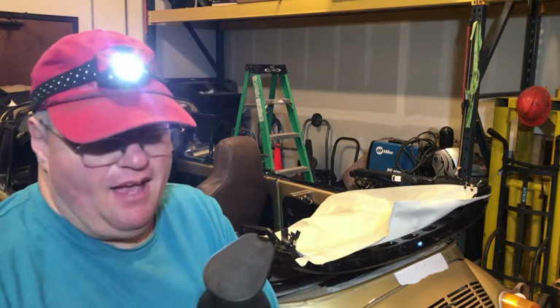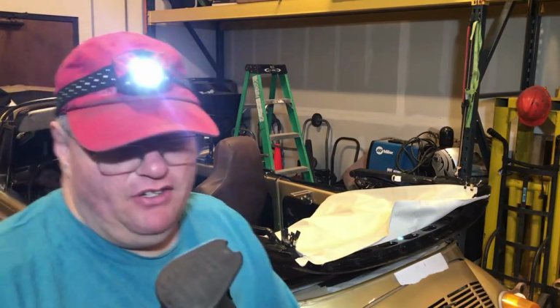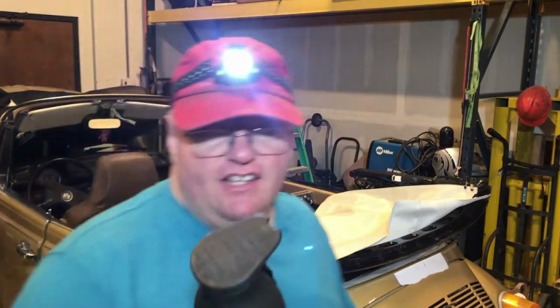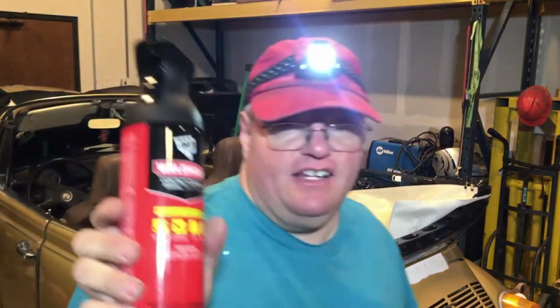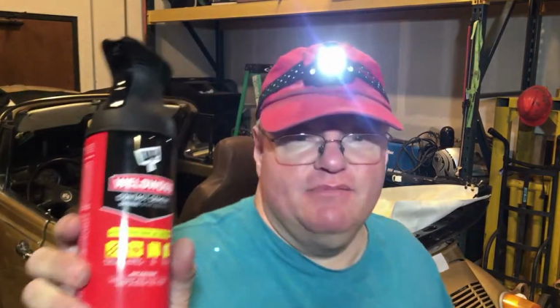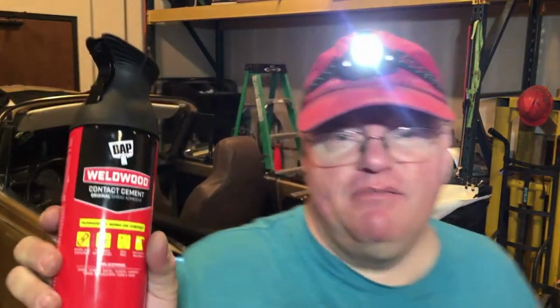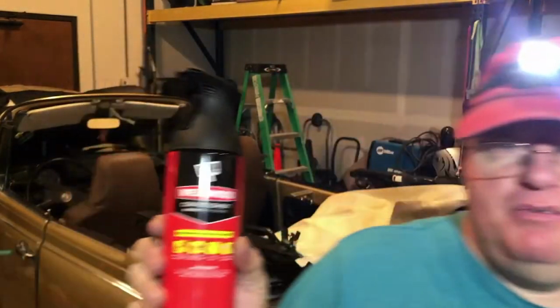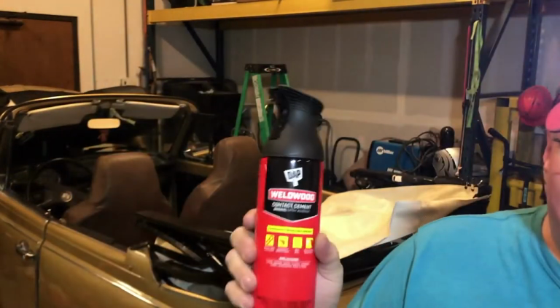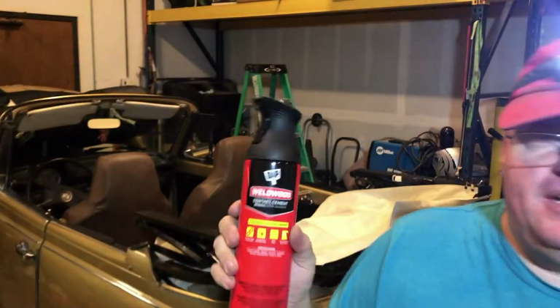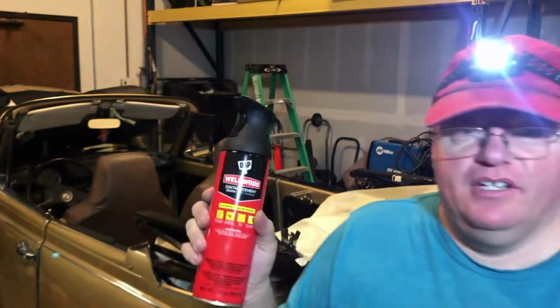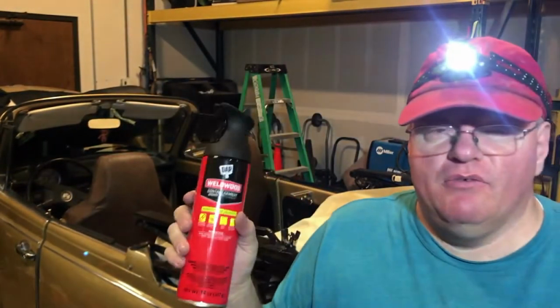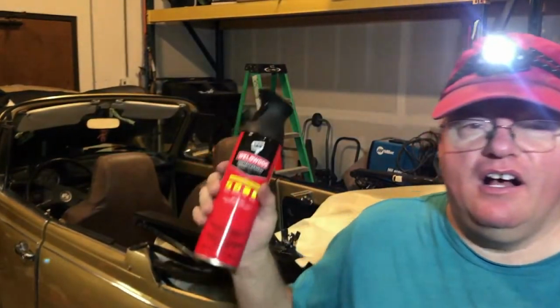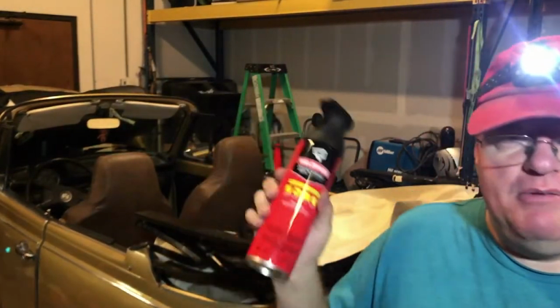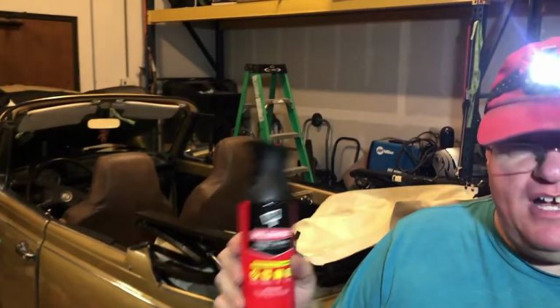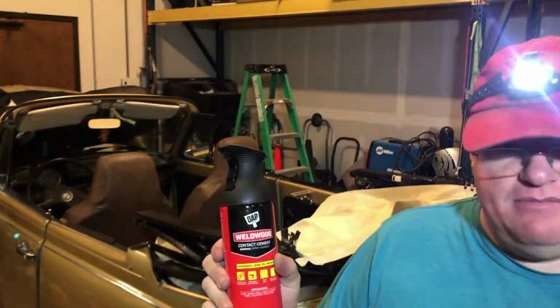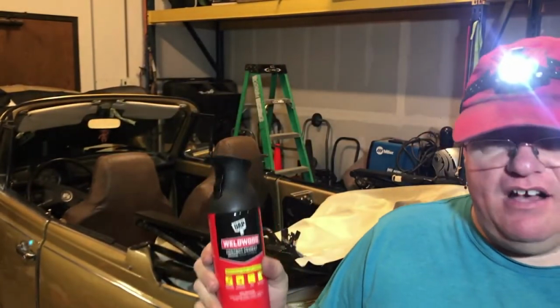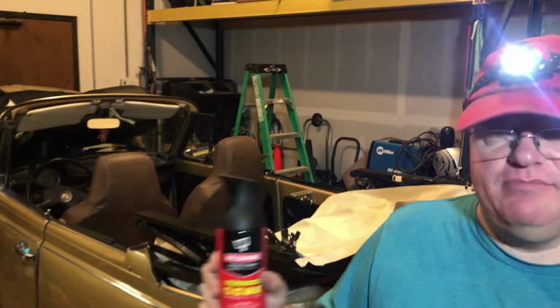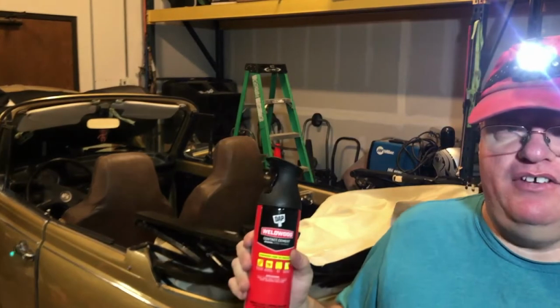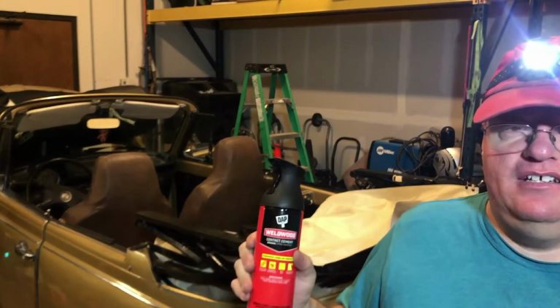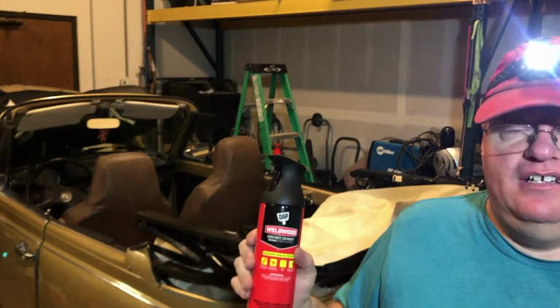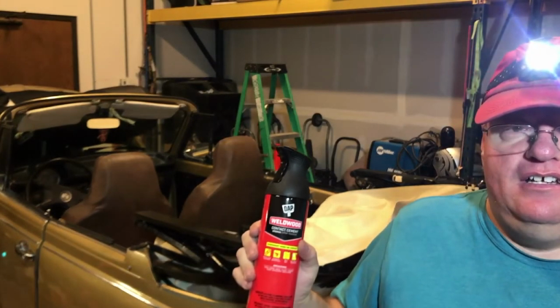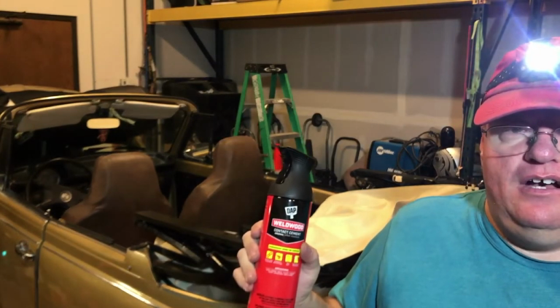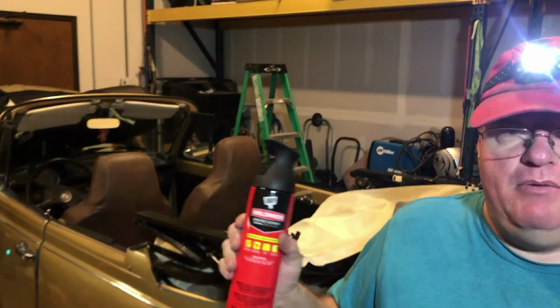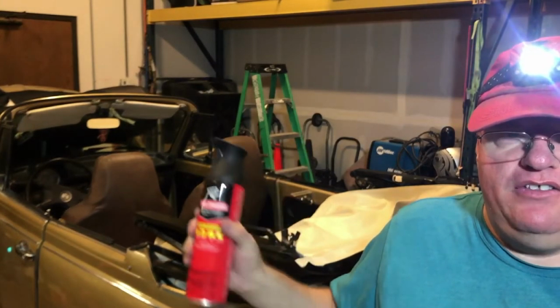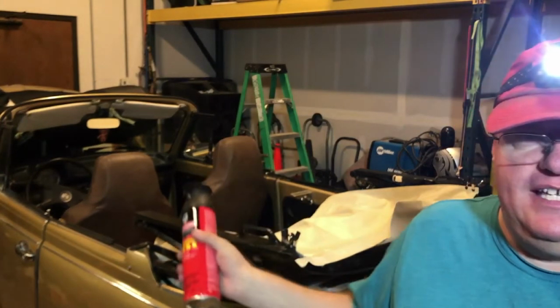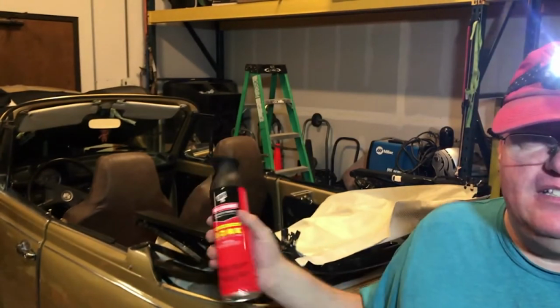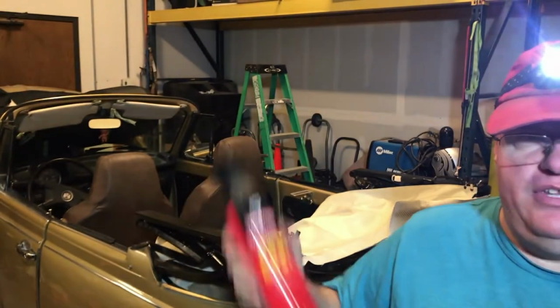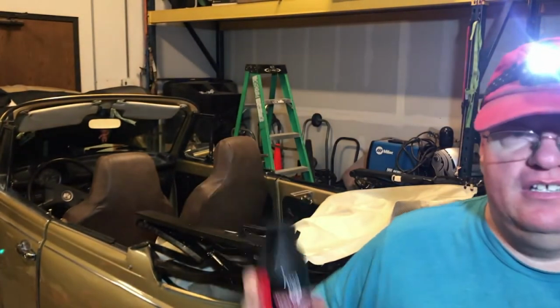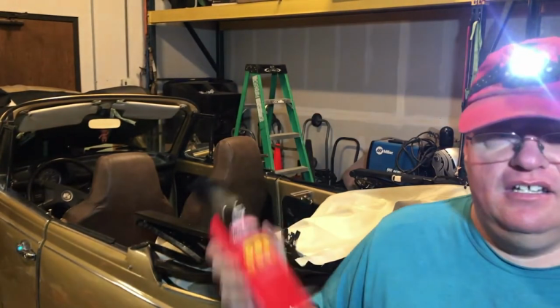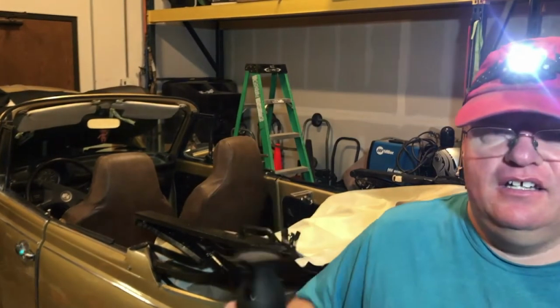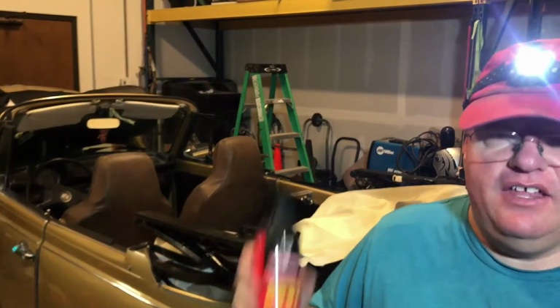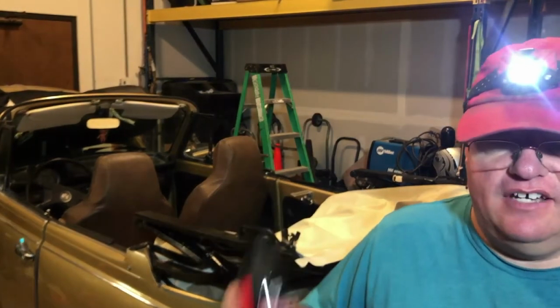I'm going to be using the contact cement — I'm not going to be using the 3M. Well, I'm going to use the contact cement on this part of it. Maybe when I do the listings I'll use the other stuff.